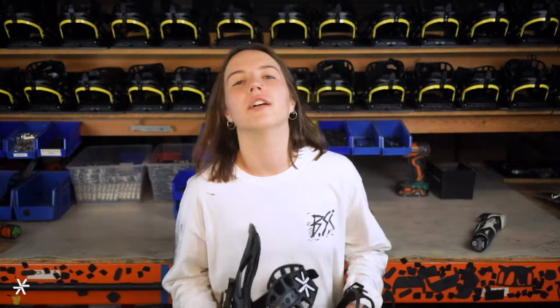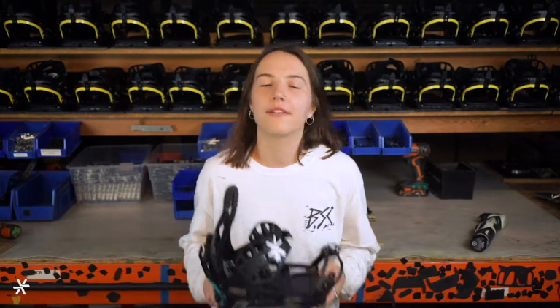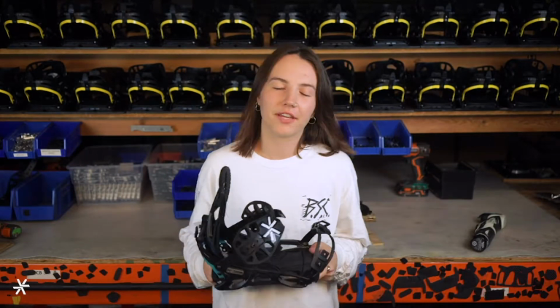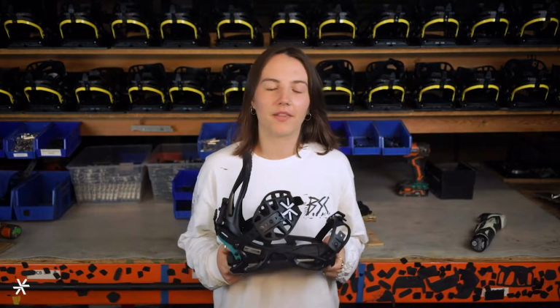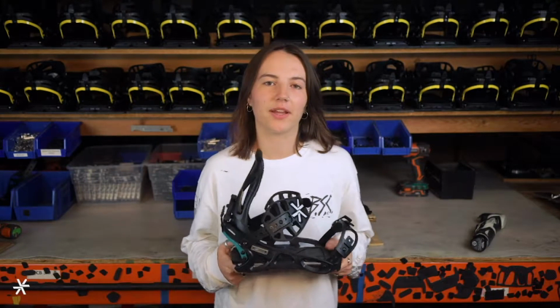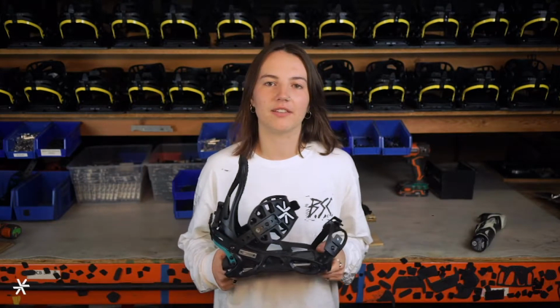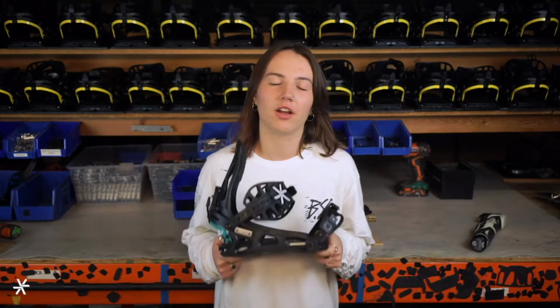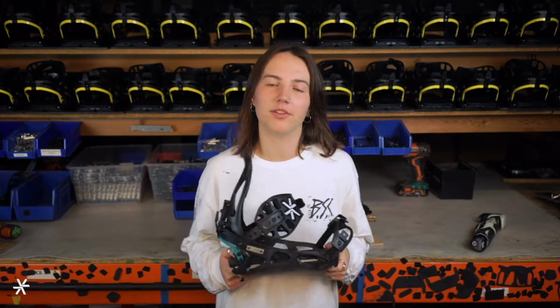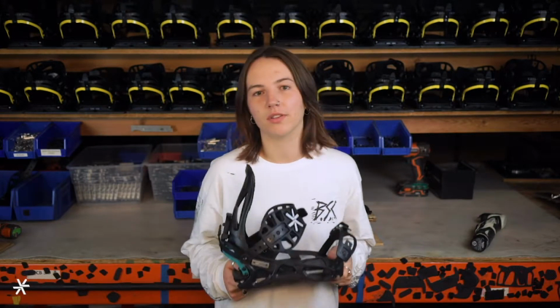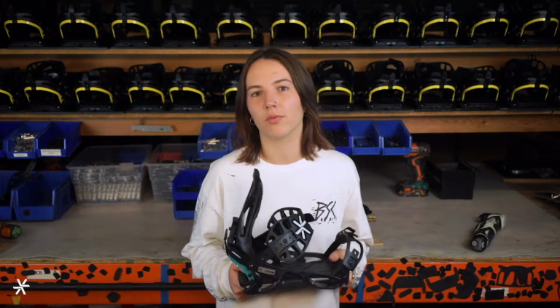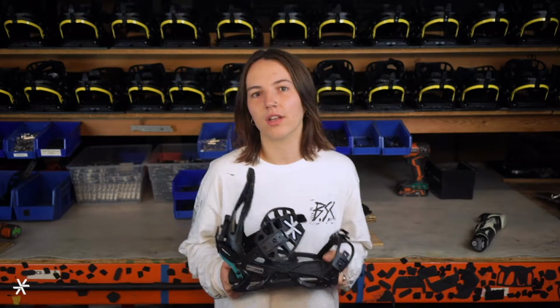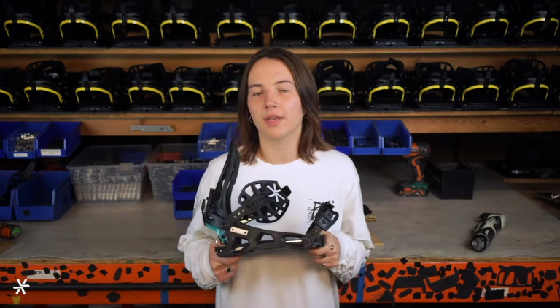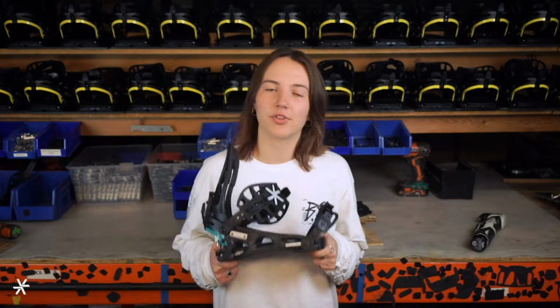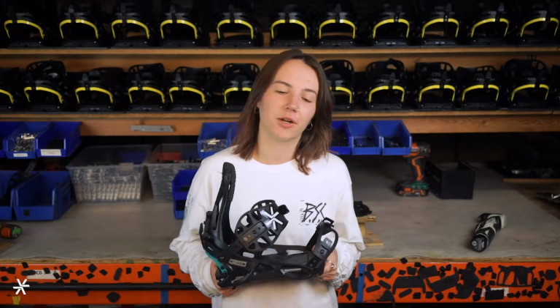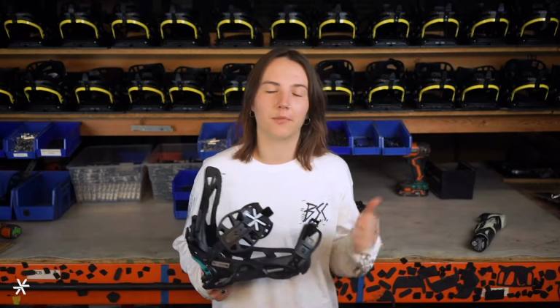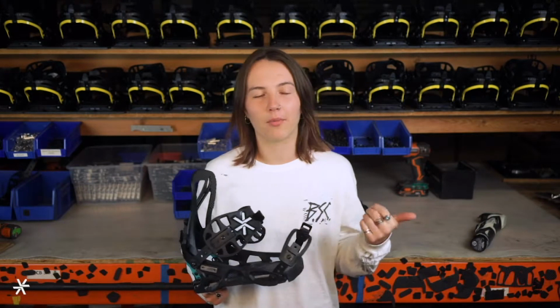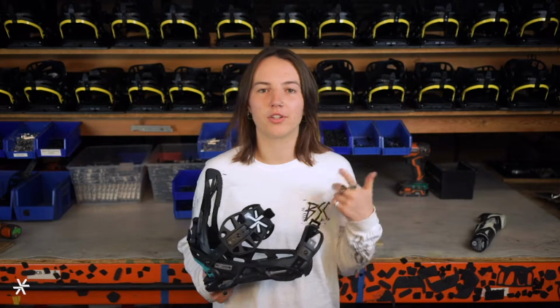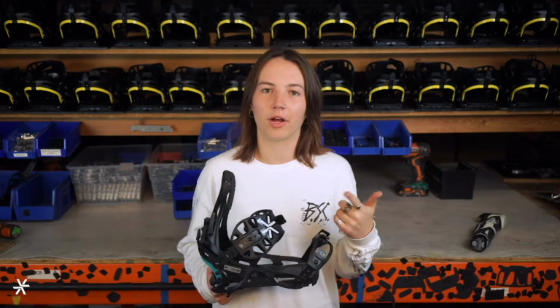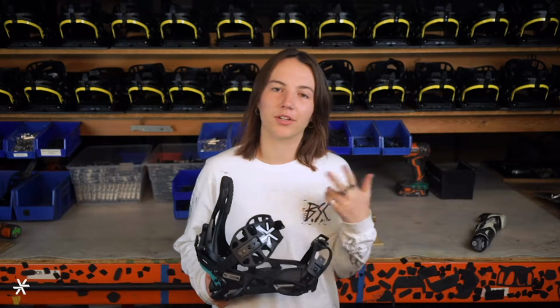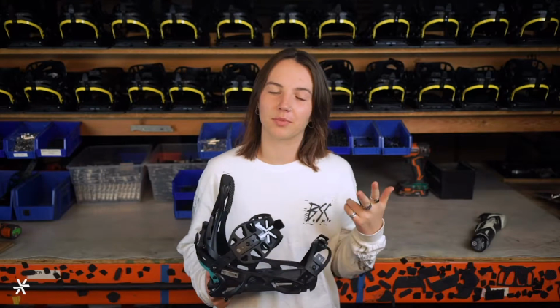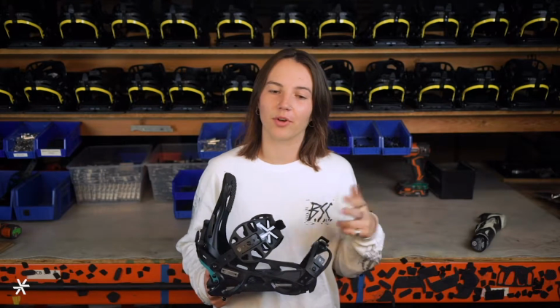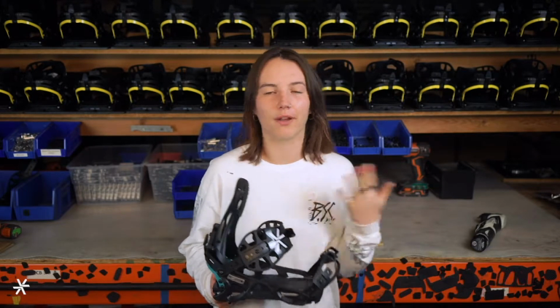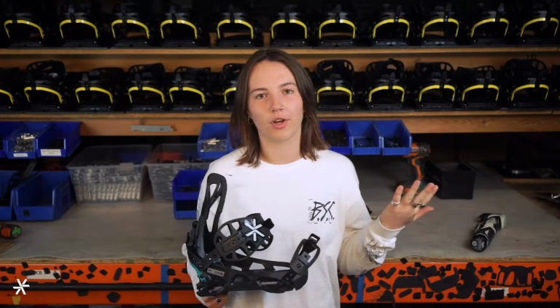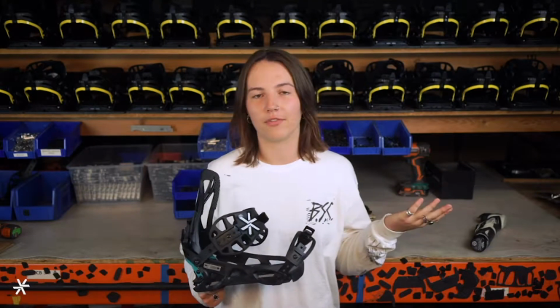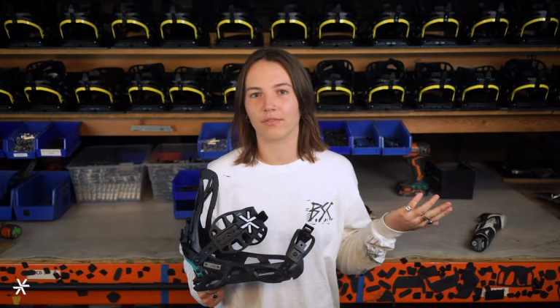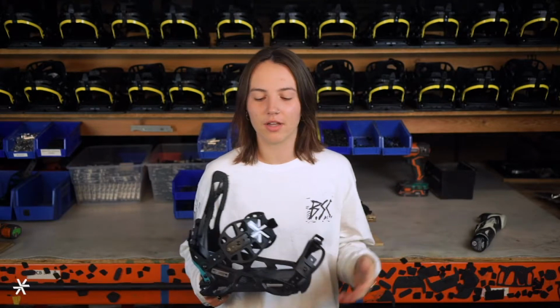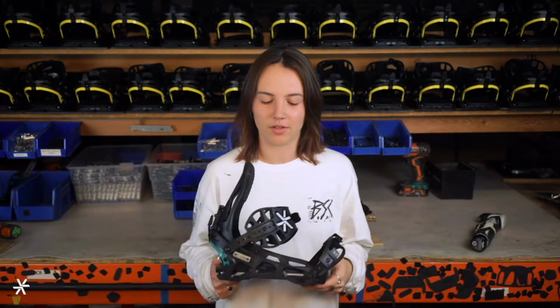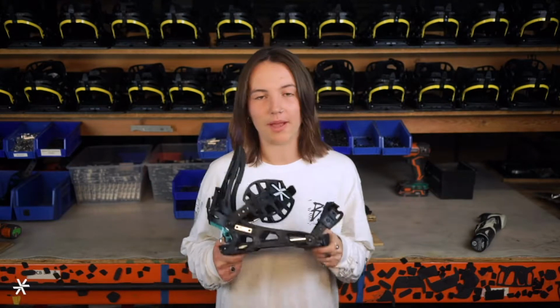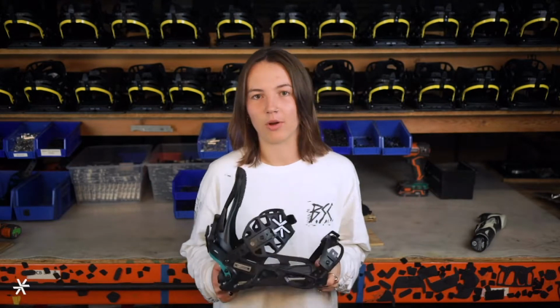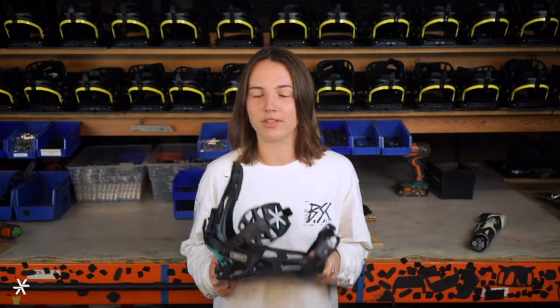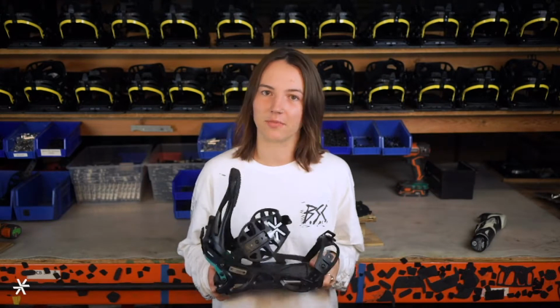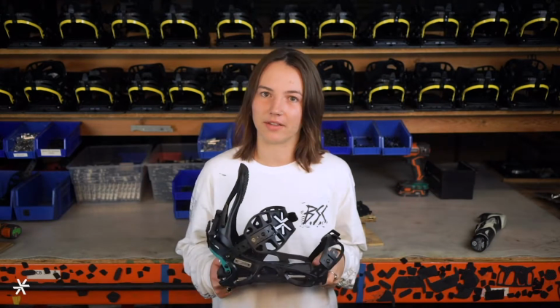My favorite thing about this binding is that you're not limited to one snowboard, because it's transferable from your pow board to your park board to your split board or whatever board you have in your quiver, so you're buying more boards and less bindings.